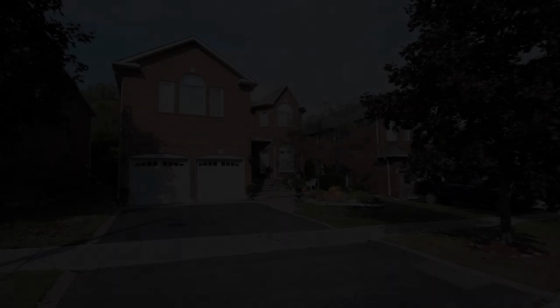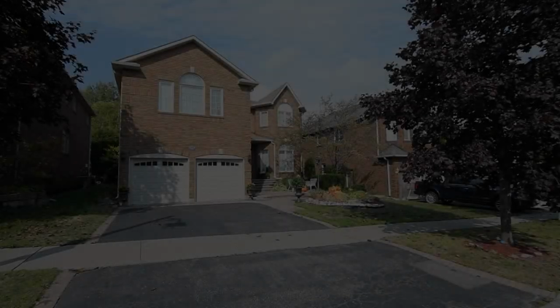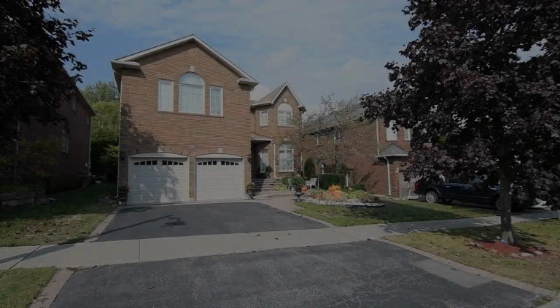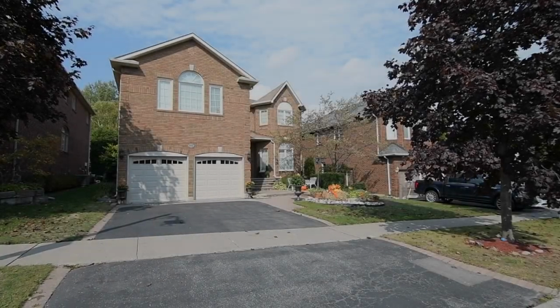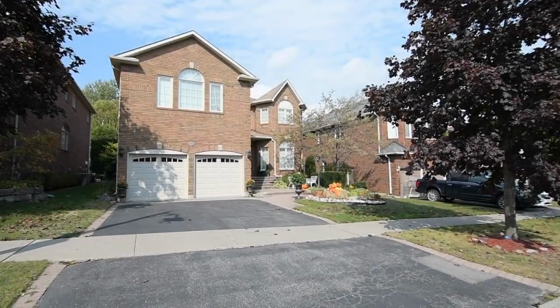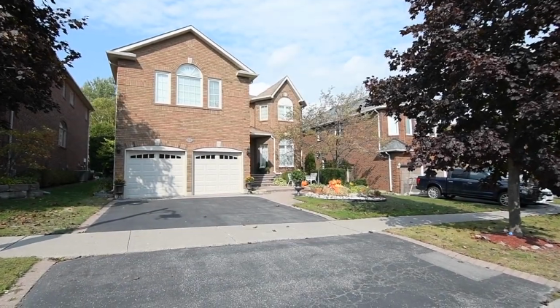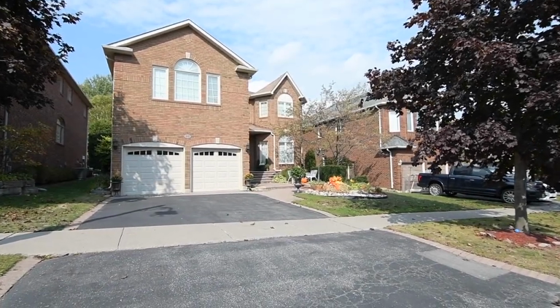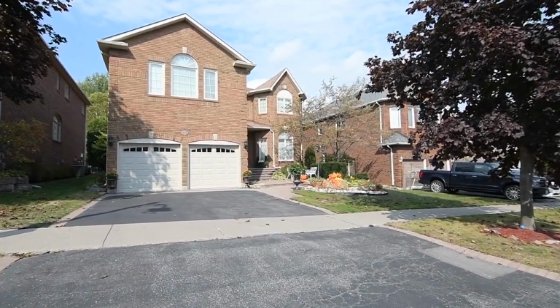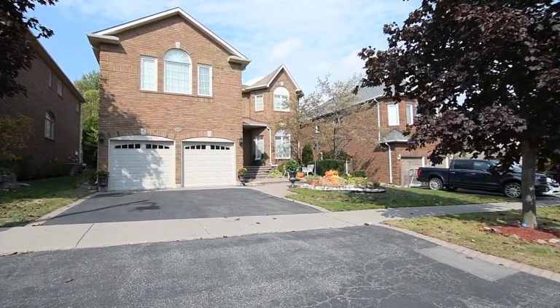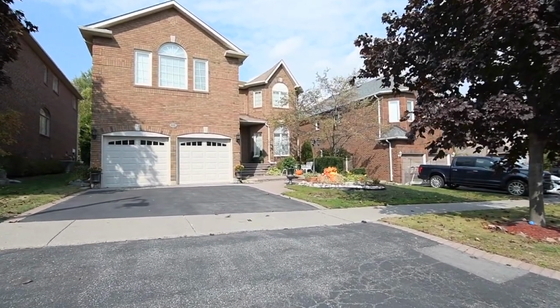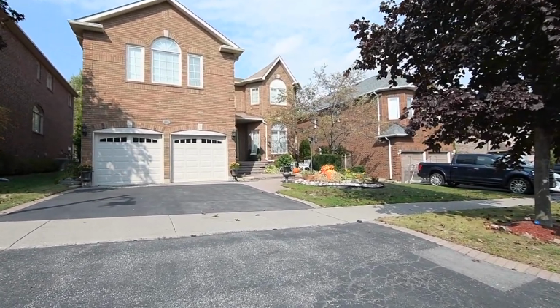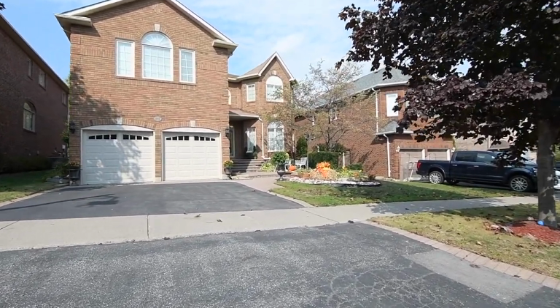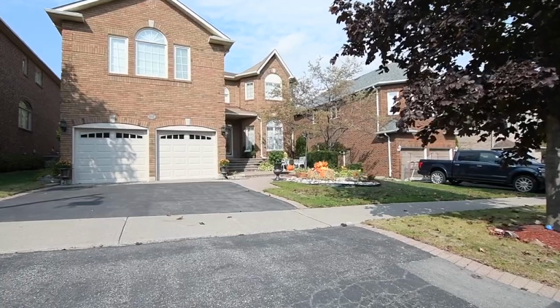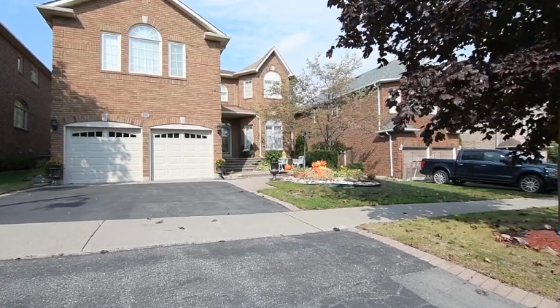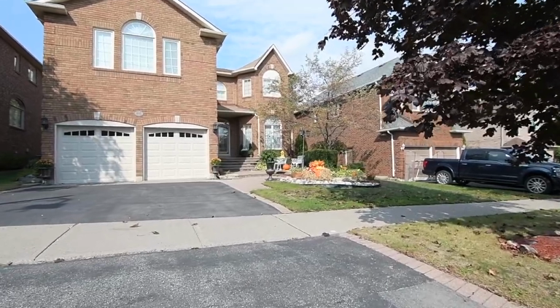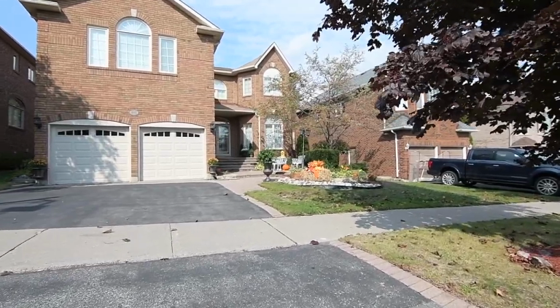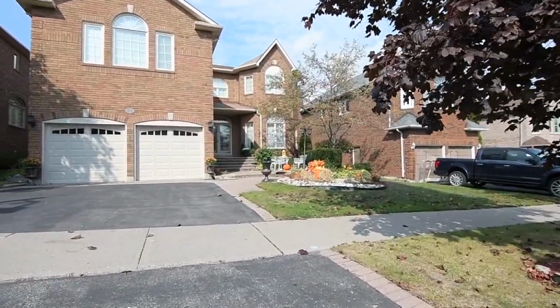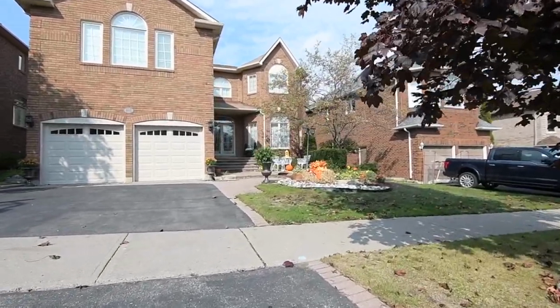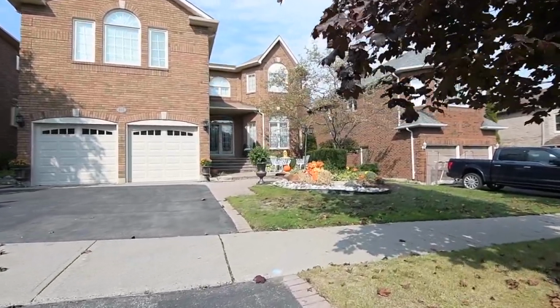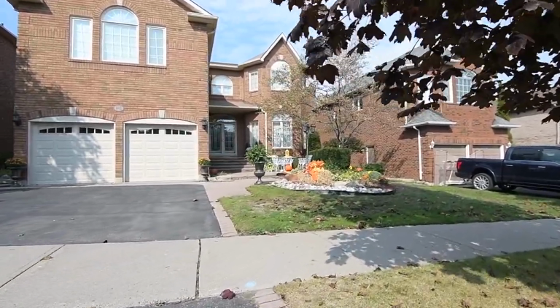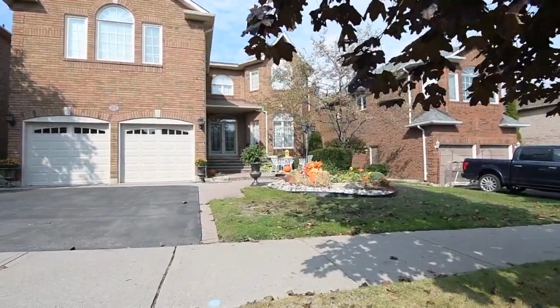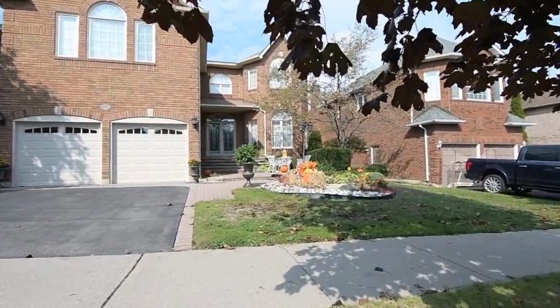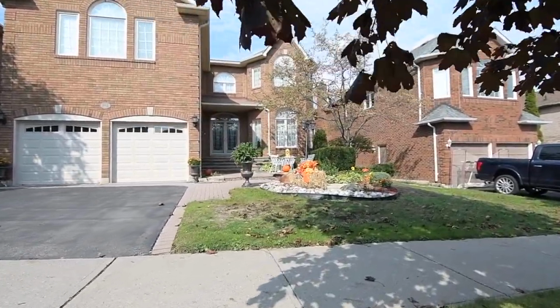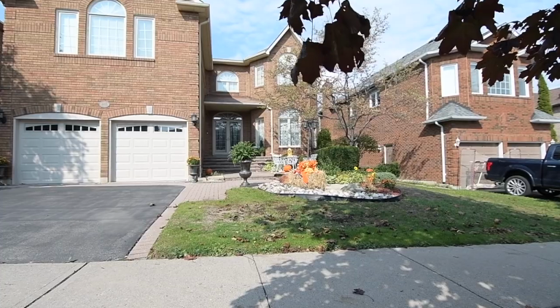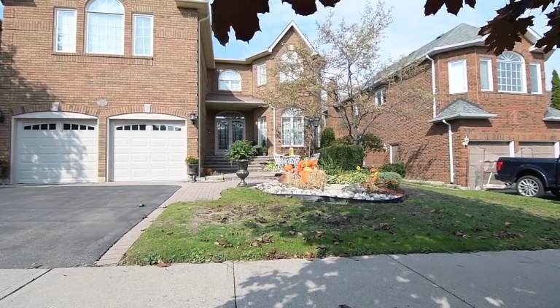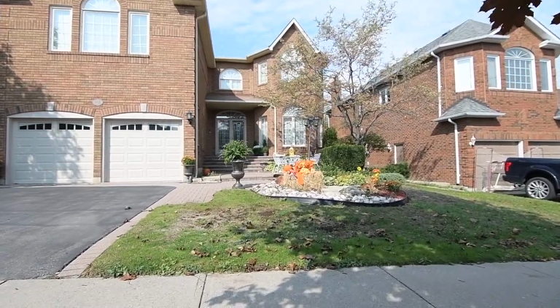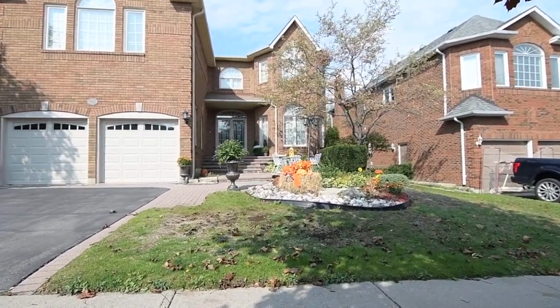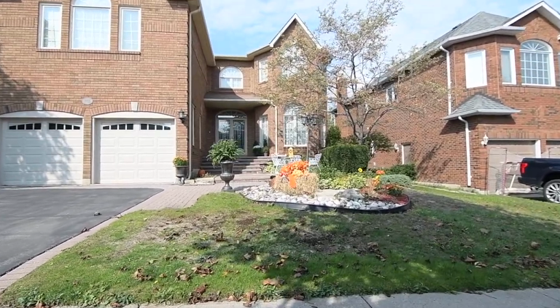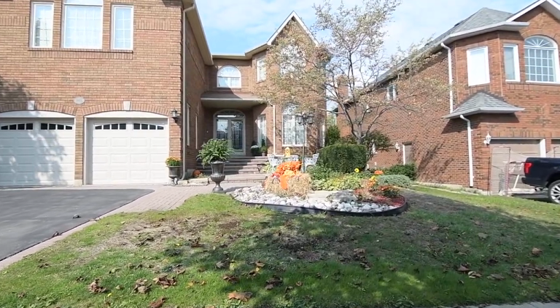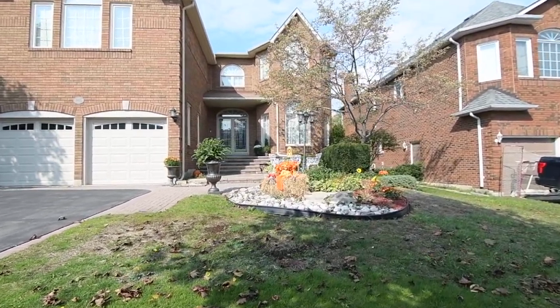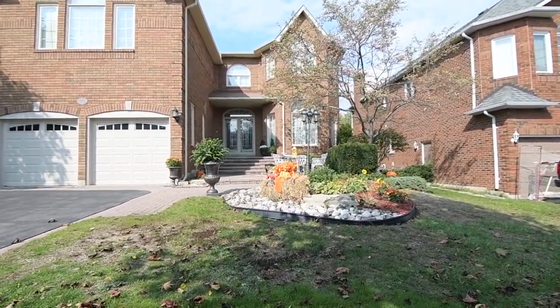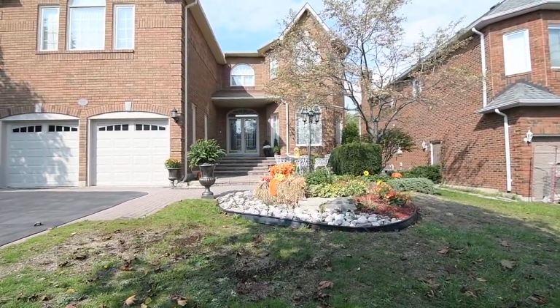A rare opportunity to own a Coghlan builder's home on a quiet cul-de-sac surrounded by multi-million dollar executive homes, represented by Sonia Sampson, broker at Royal LePage Connect Realty. Welcome to 845 Primrose Court.